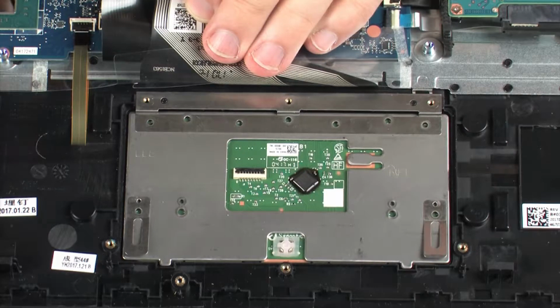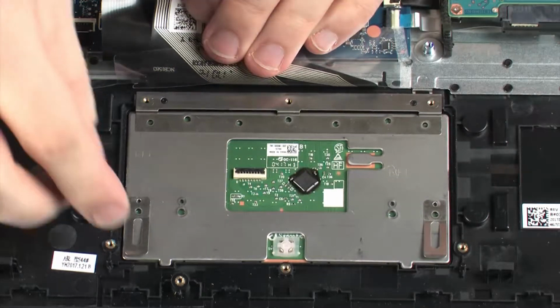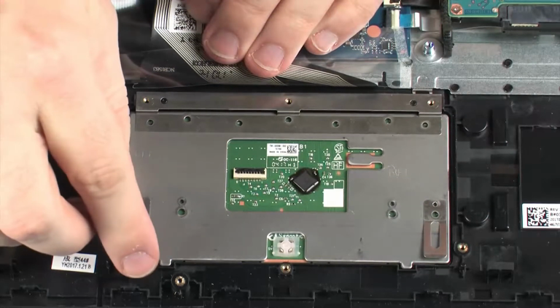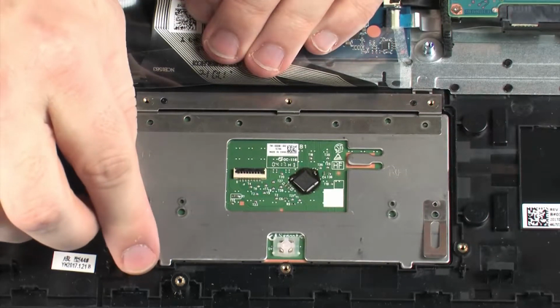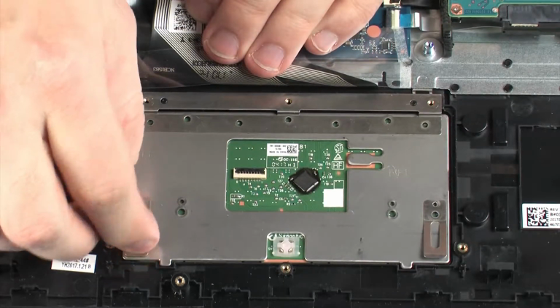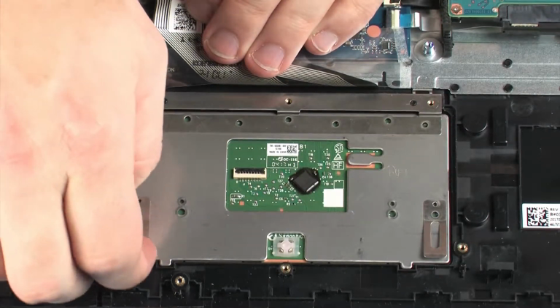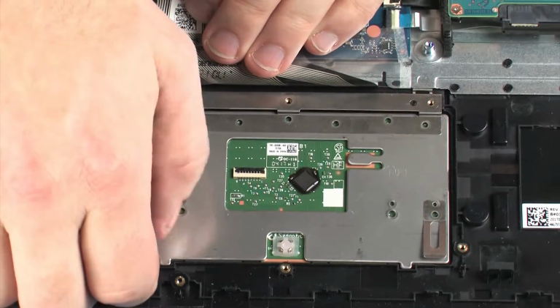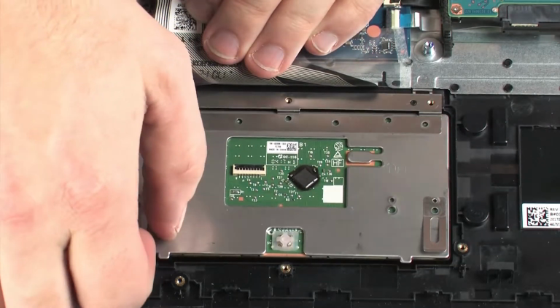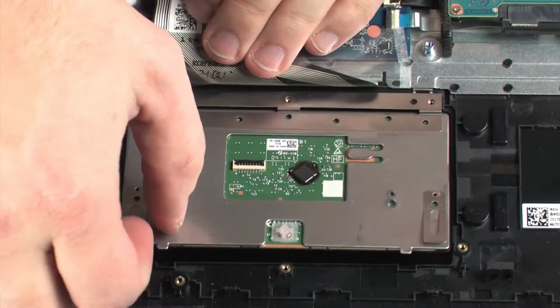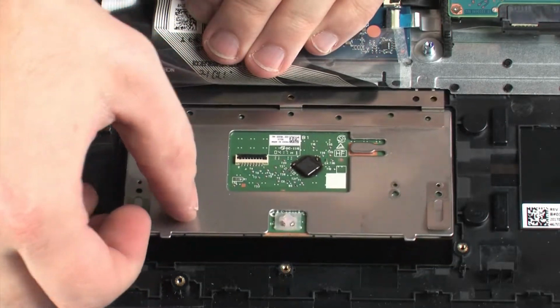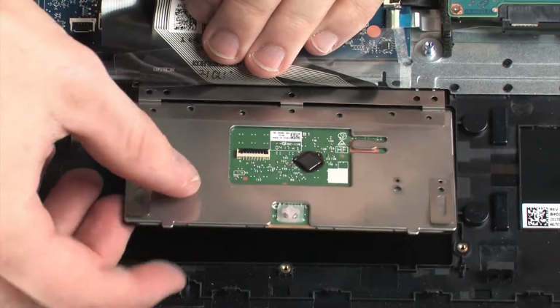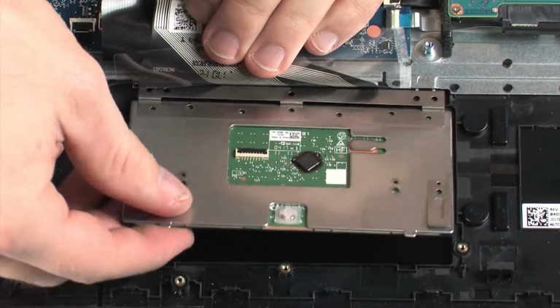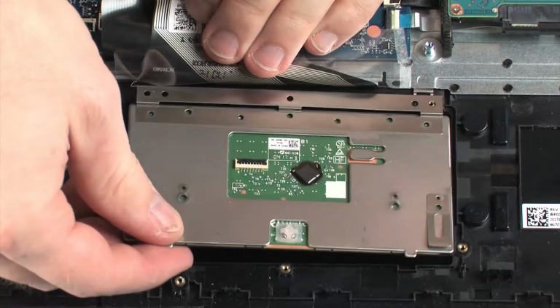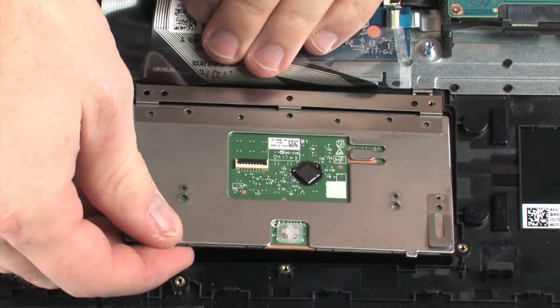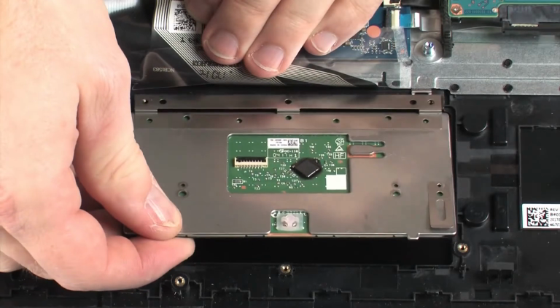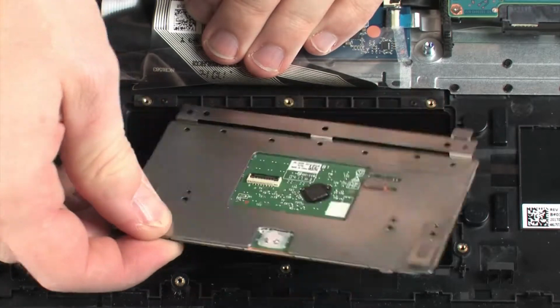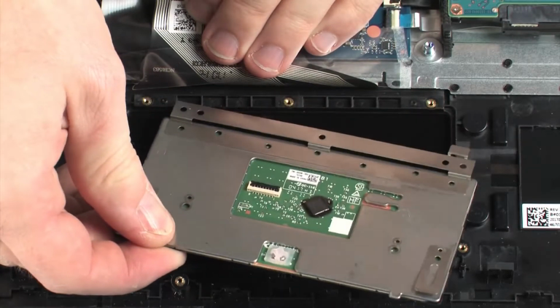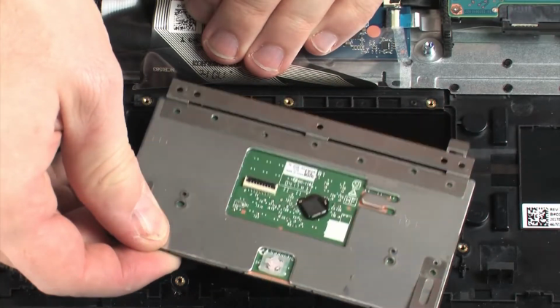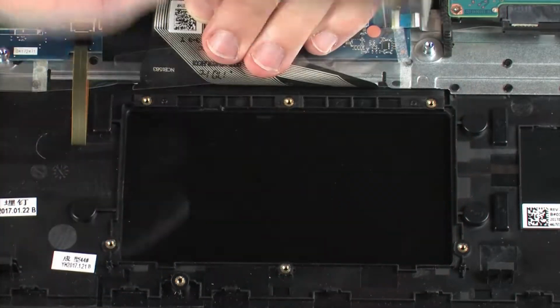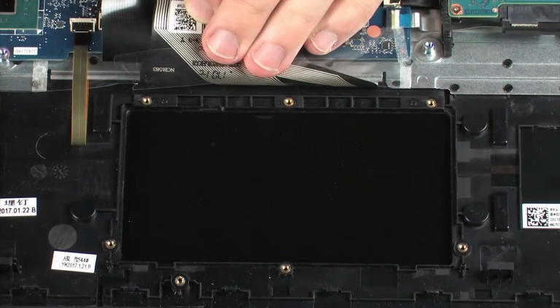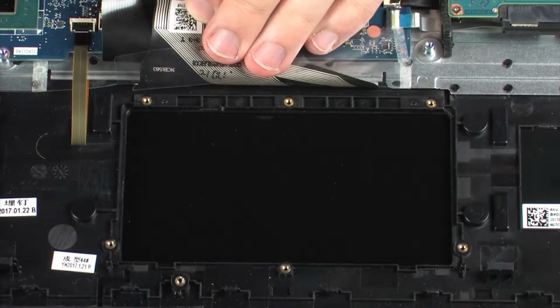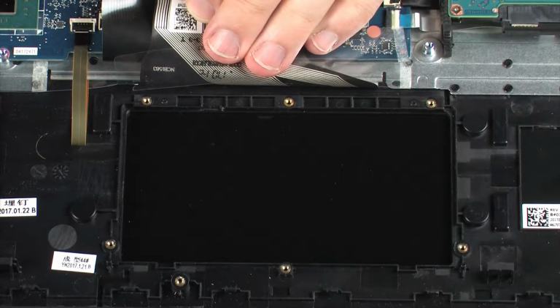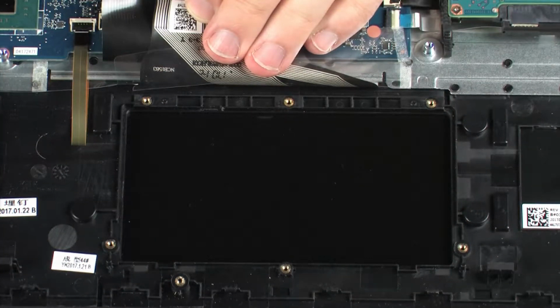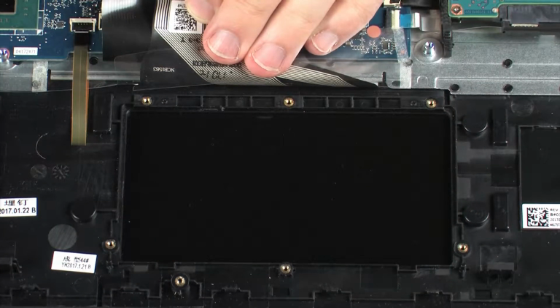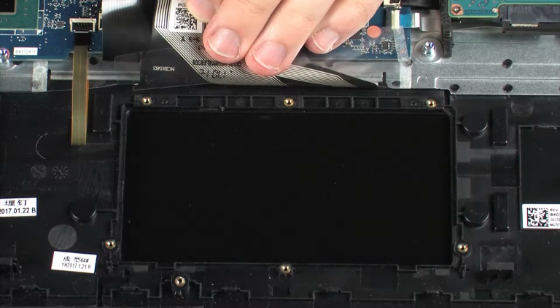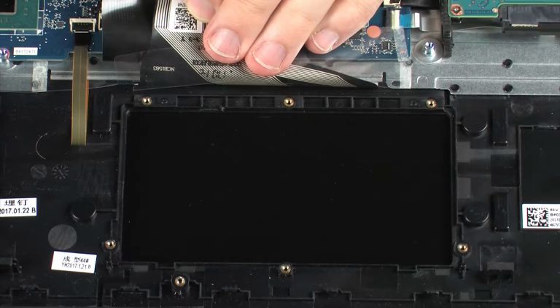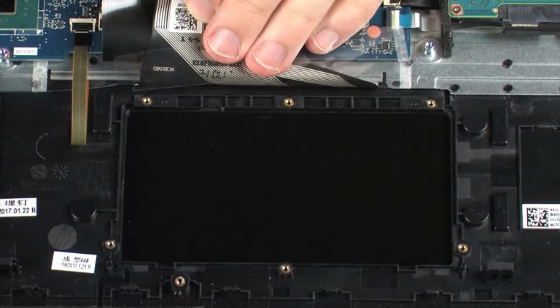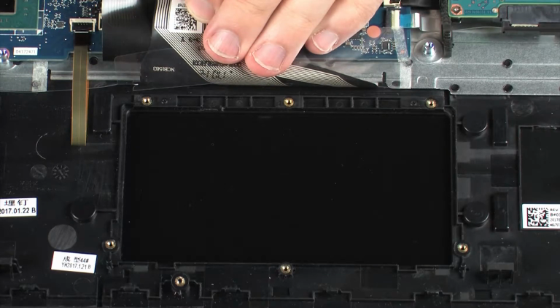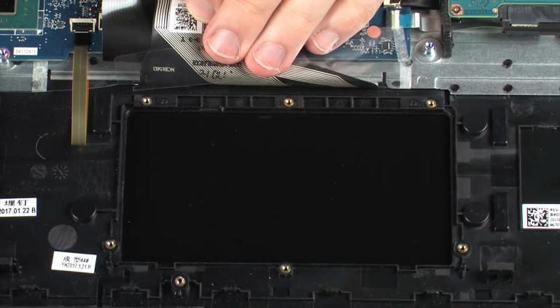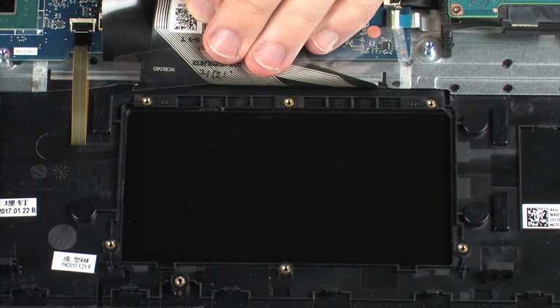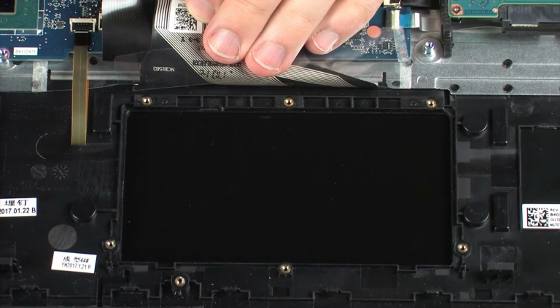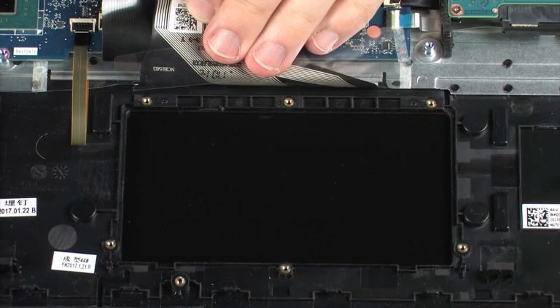Lift the touchpad board off of the alignment pins and remove the retention tab from under the keyboard bracket. Remove the touchpad board. Reverse this procedure to install the touchpad board.